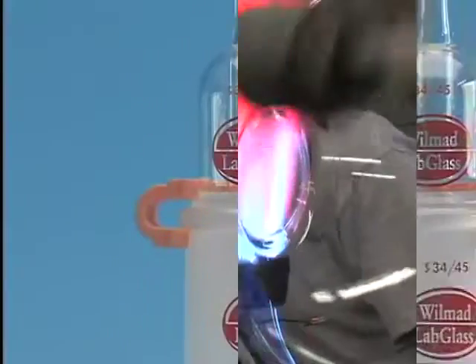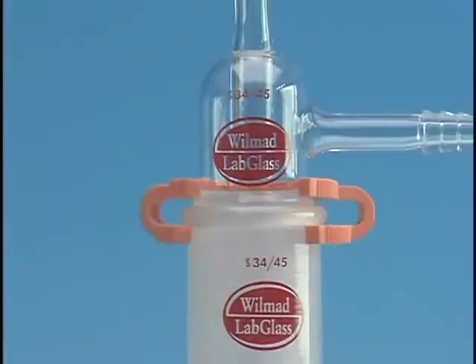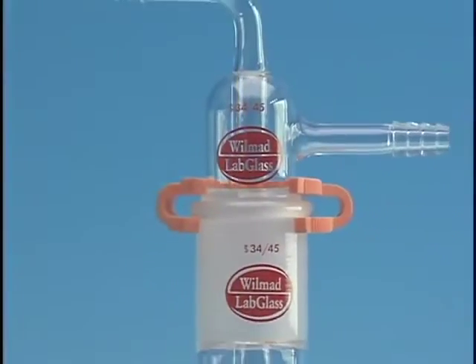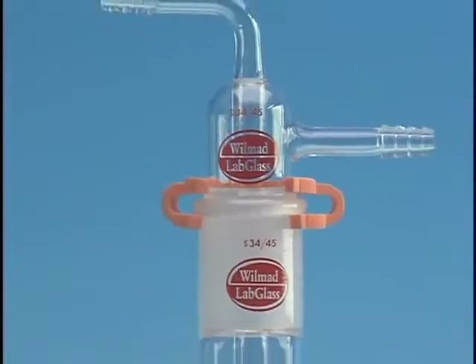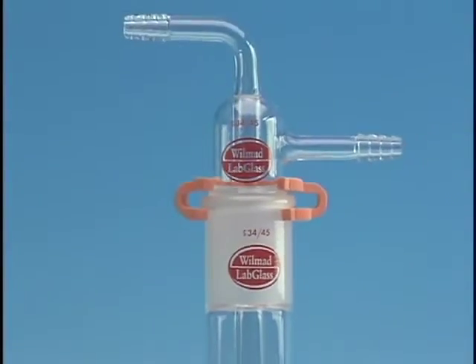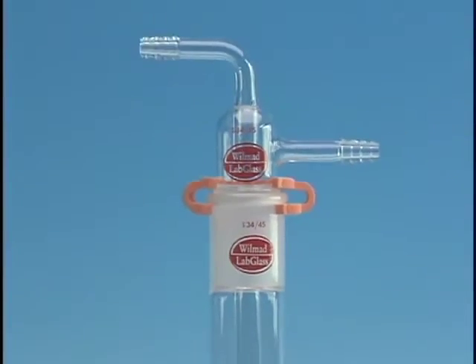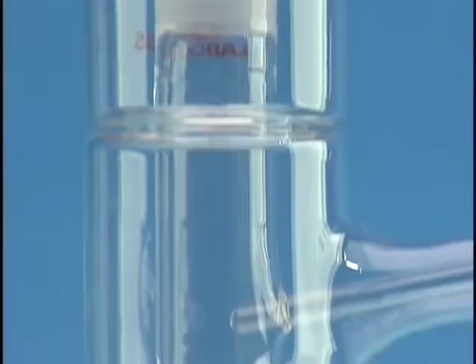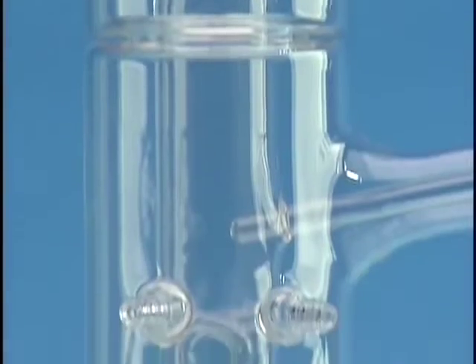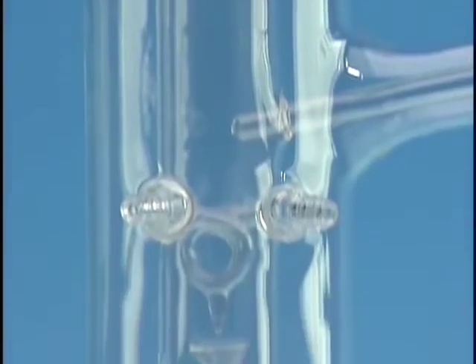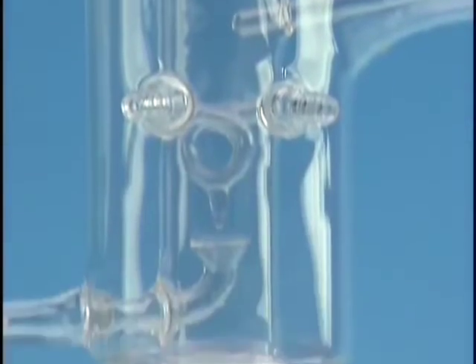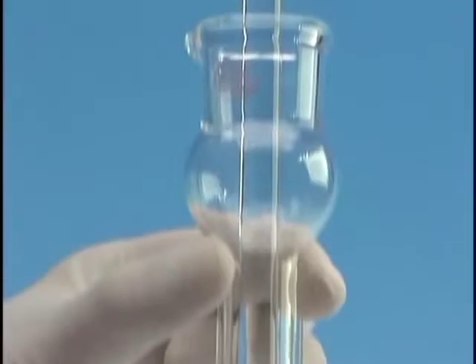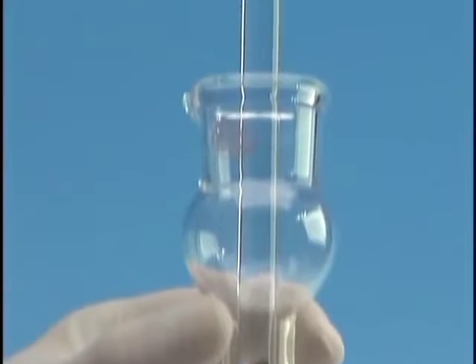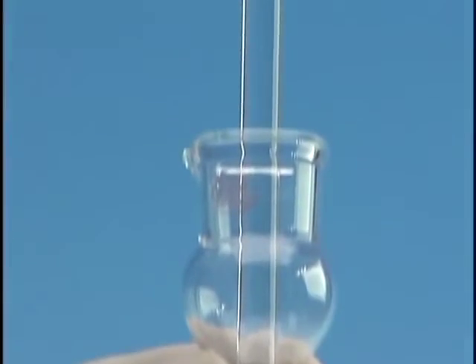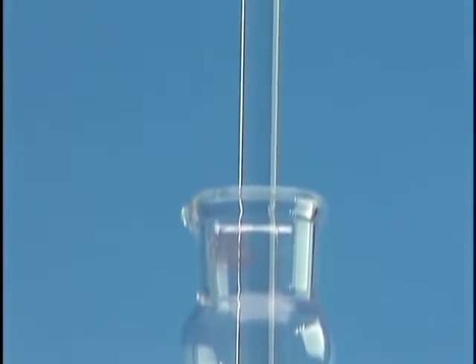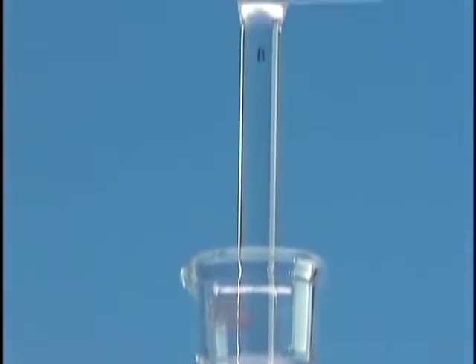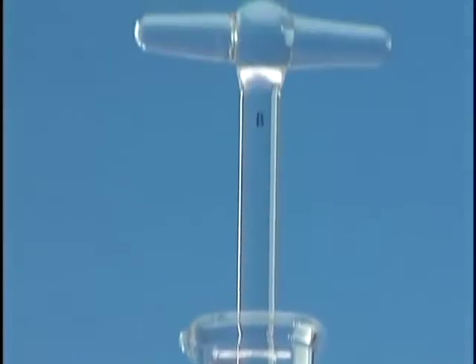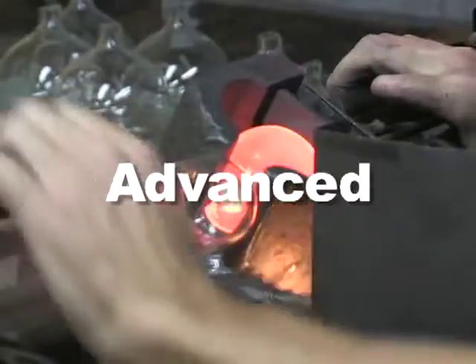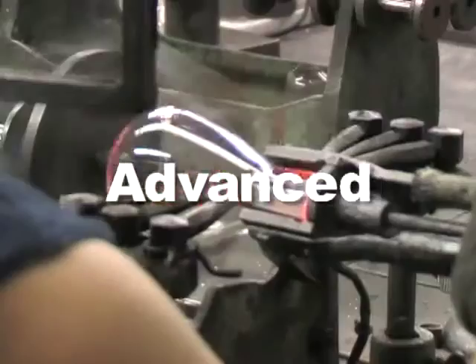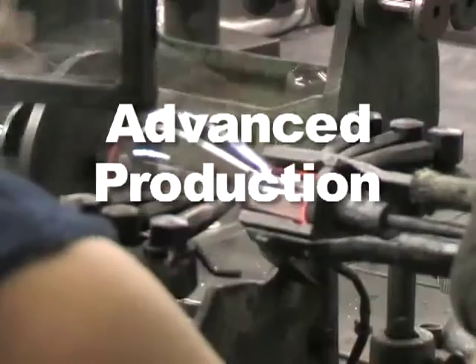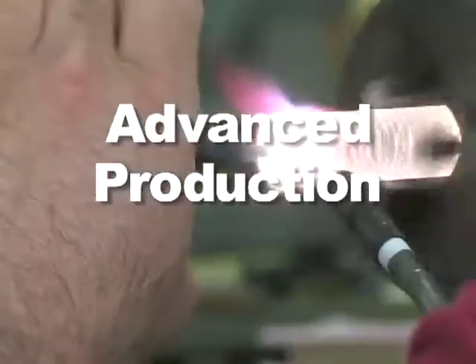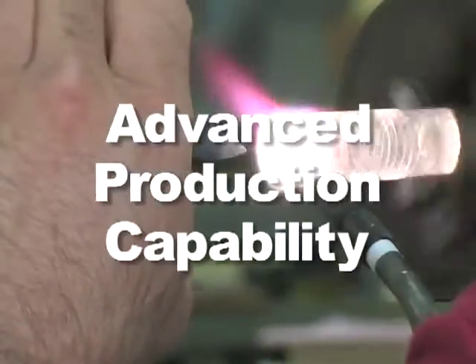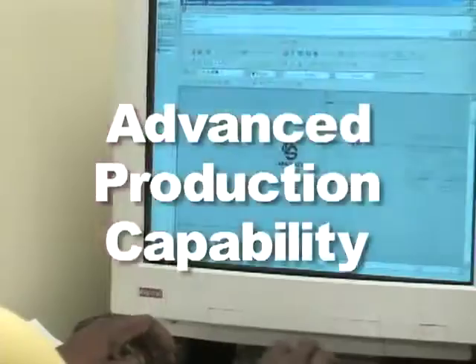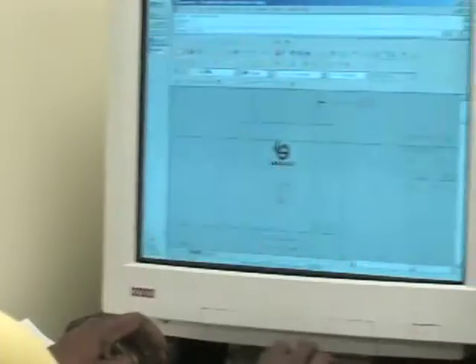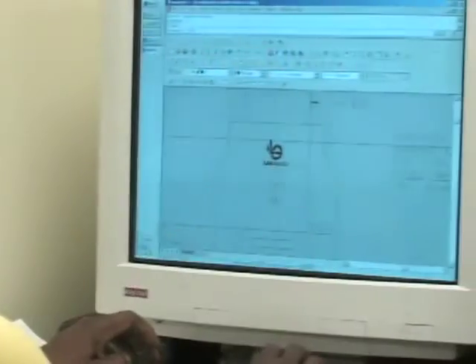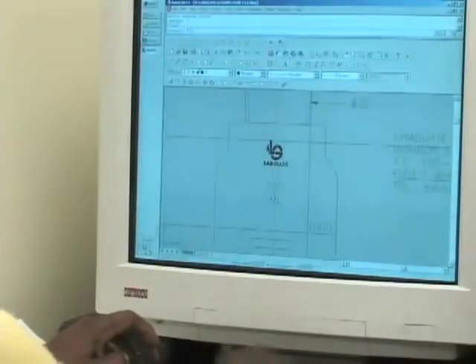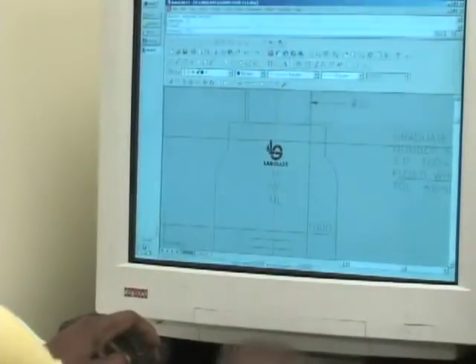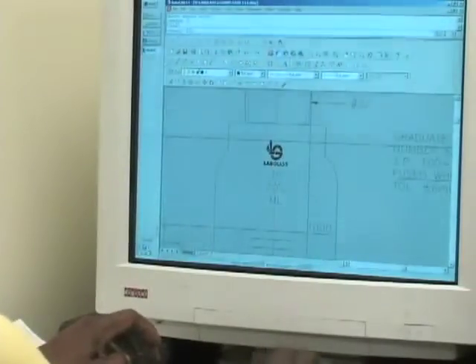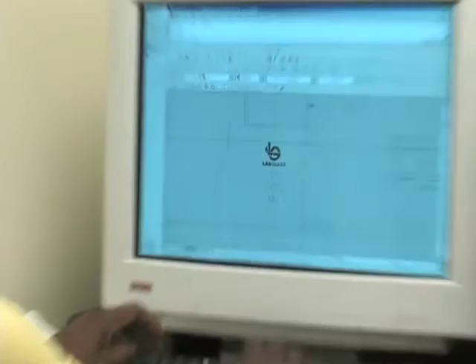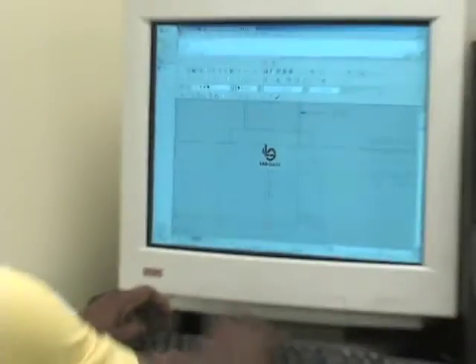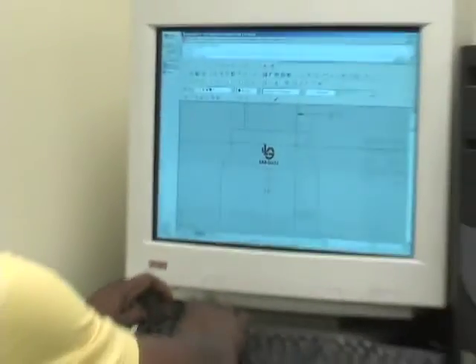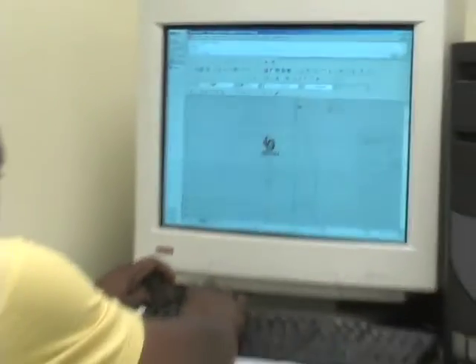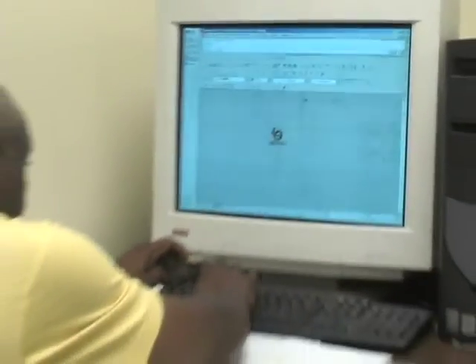At Wilmad LabGlass, we continue to expand our standard product lines and advance our production capability to meet the next challenge with greater services and even better solutions.